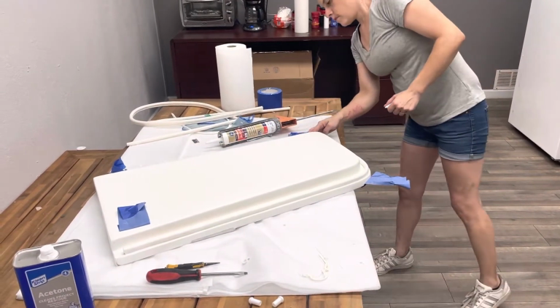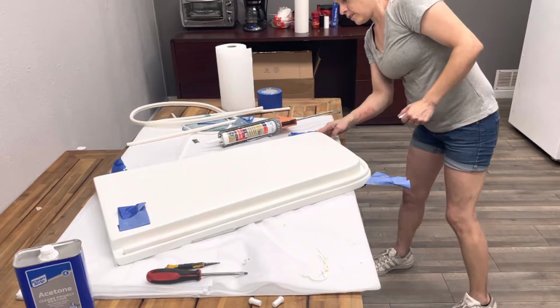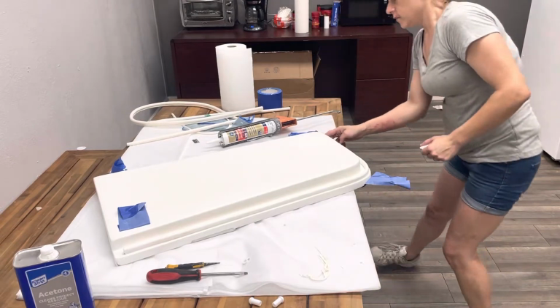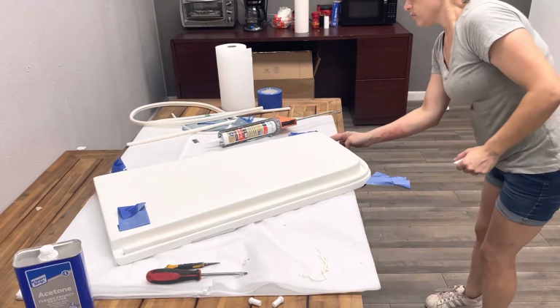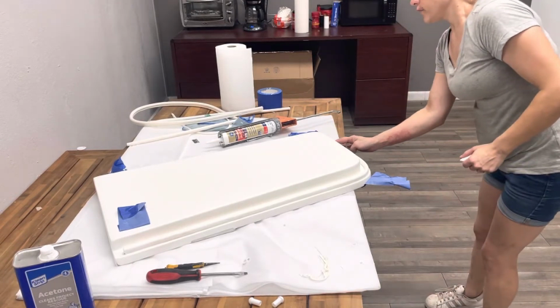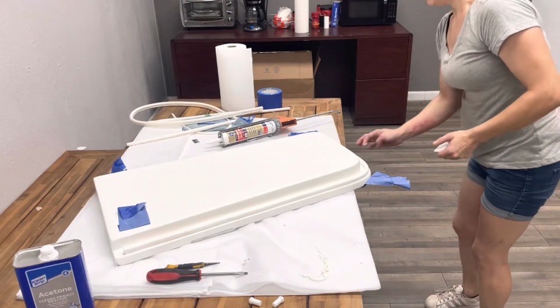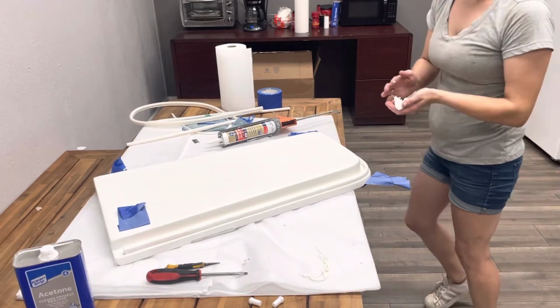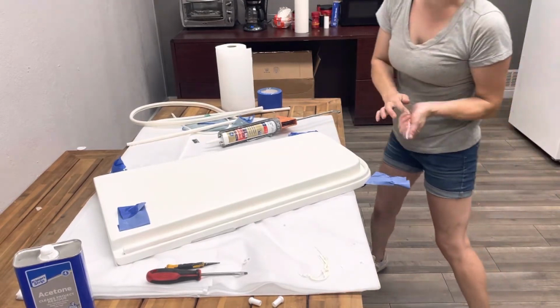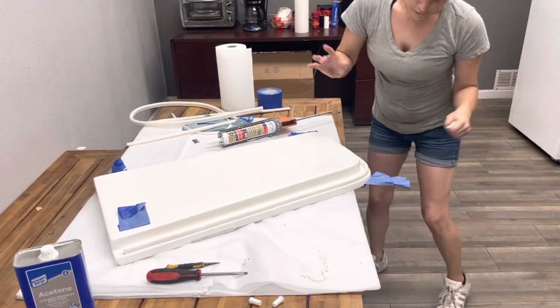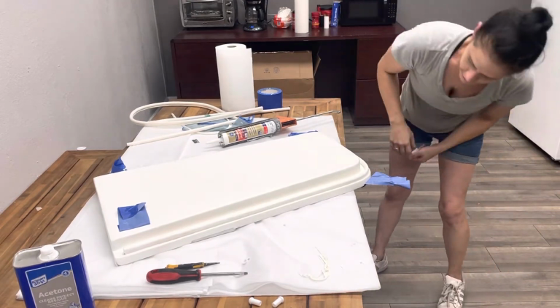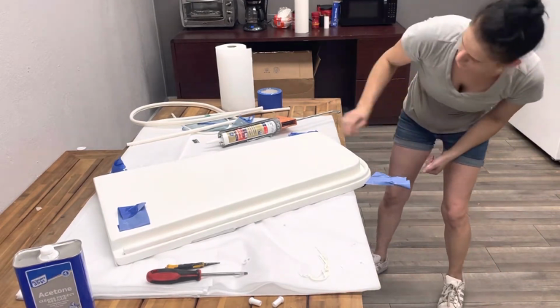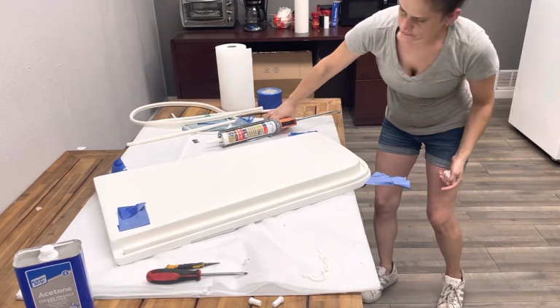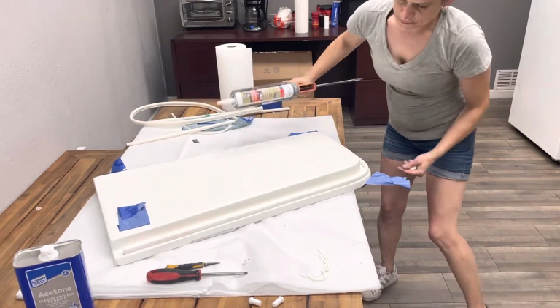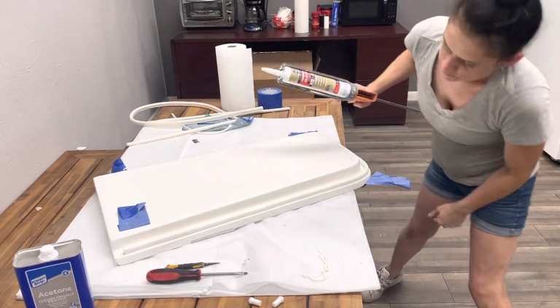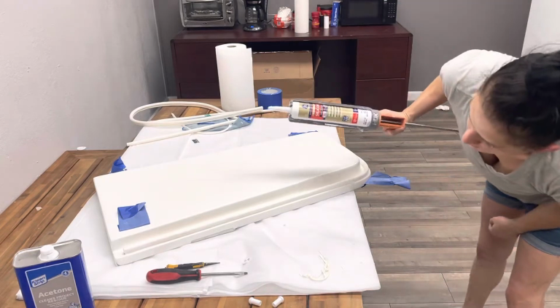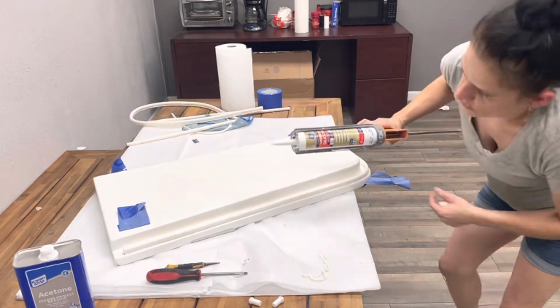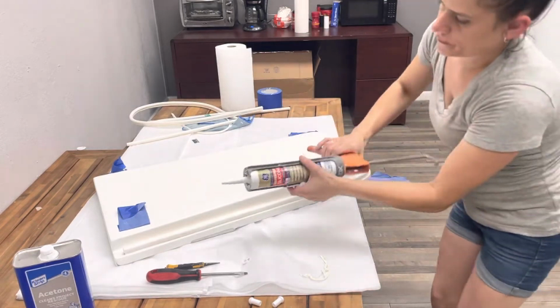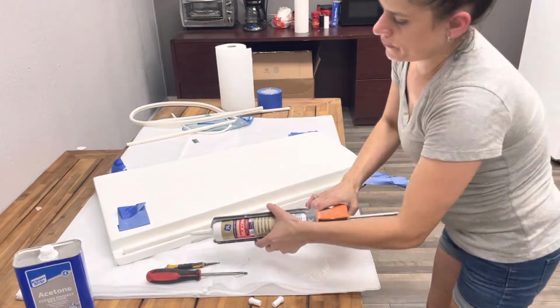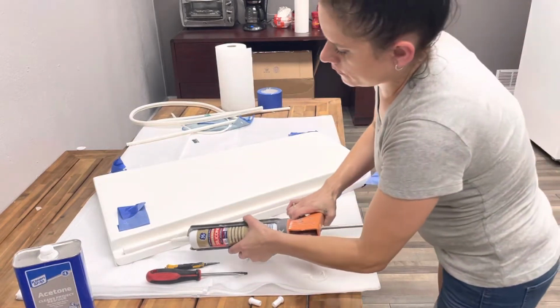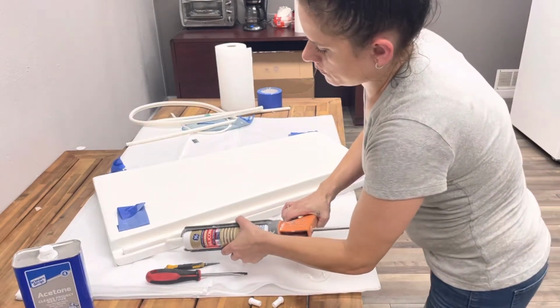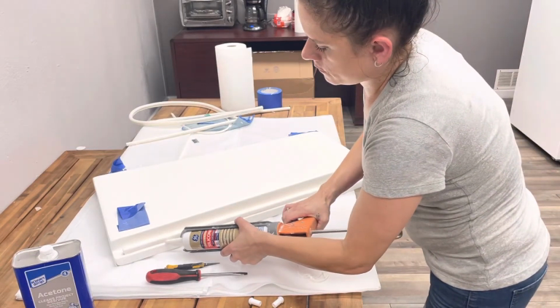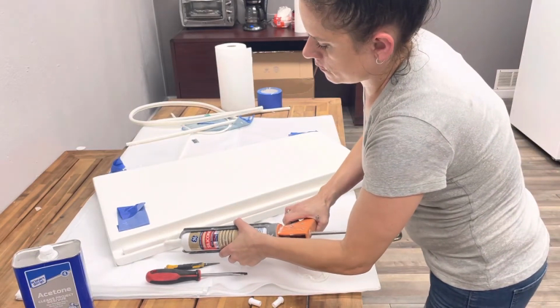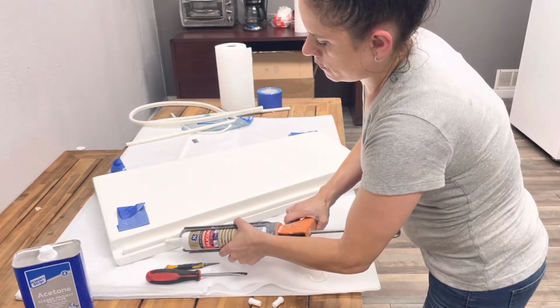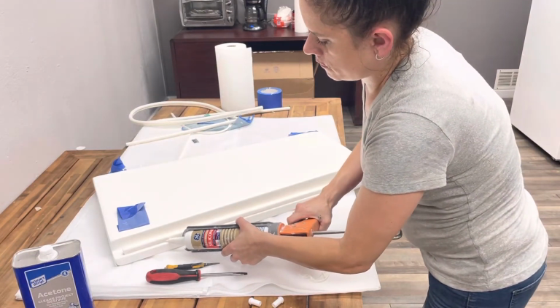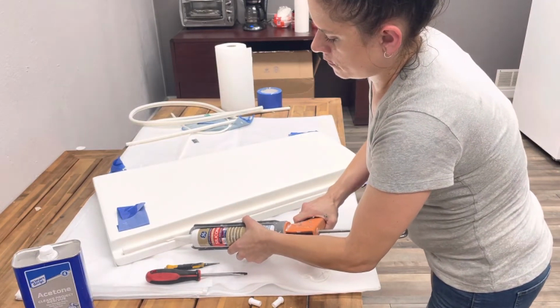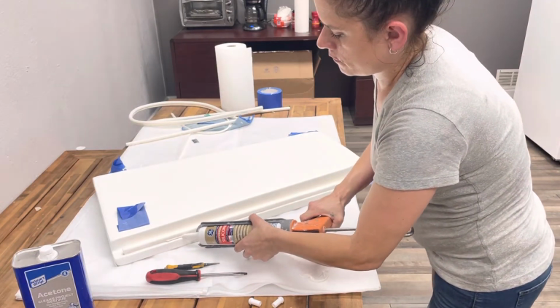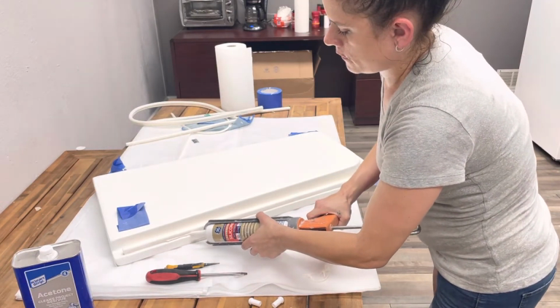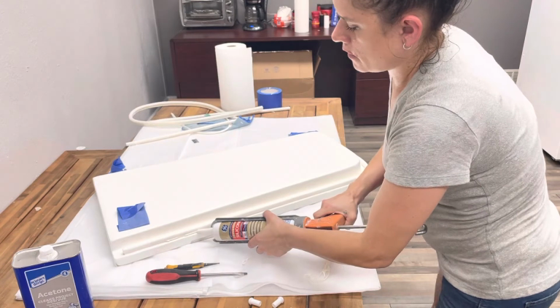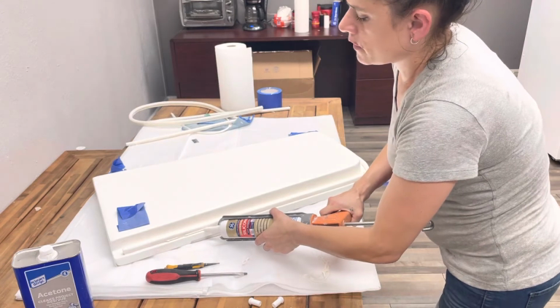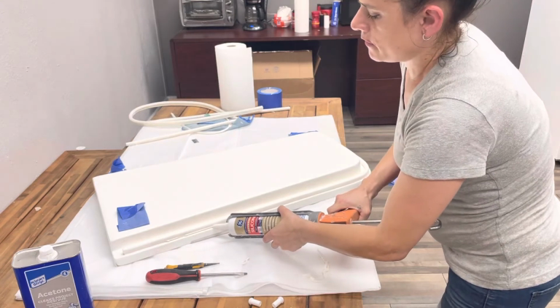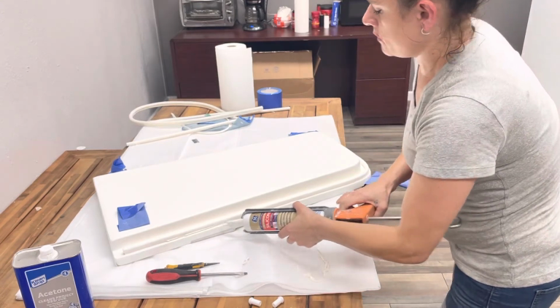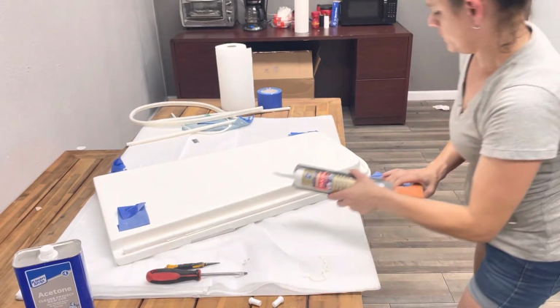Because then it will show you the places you need more silicone. So after you smooth it out, you can see what areas need more. Okay, you need some more silicone.